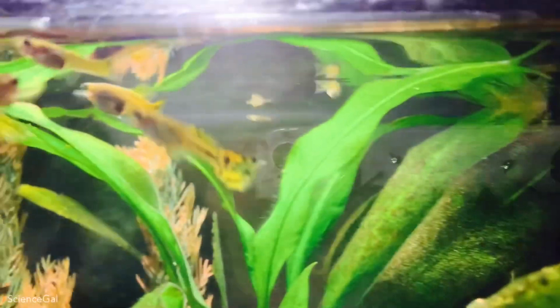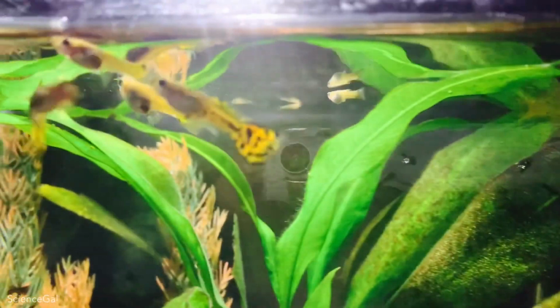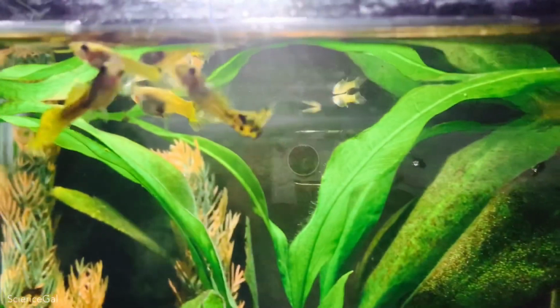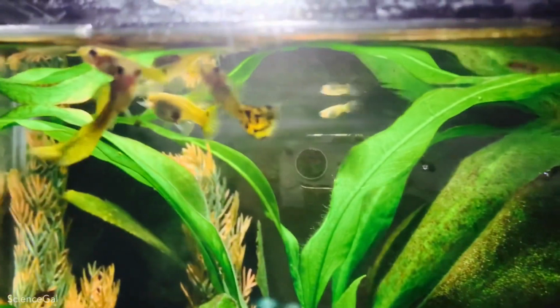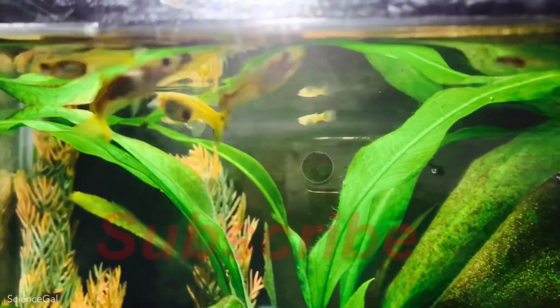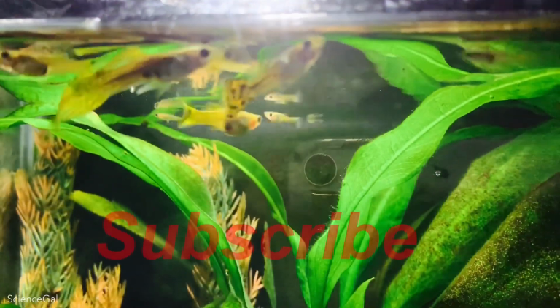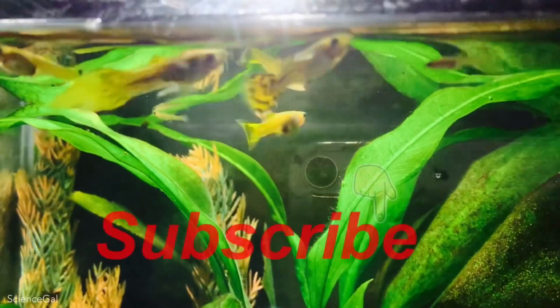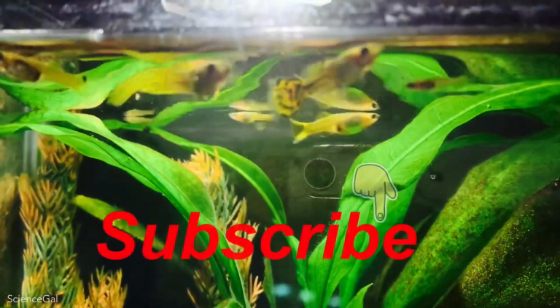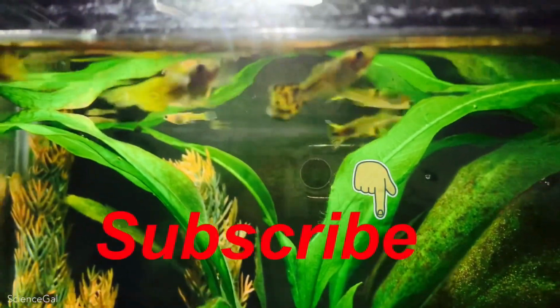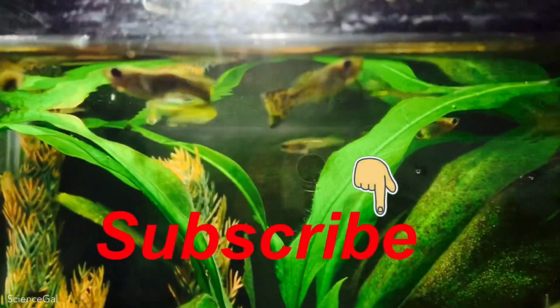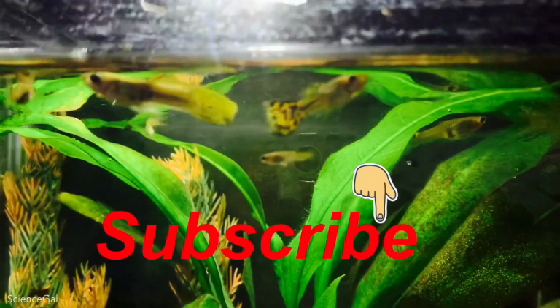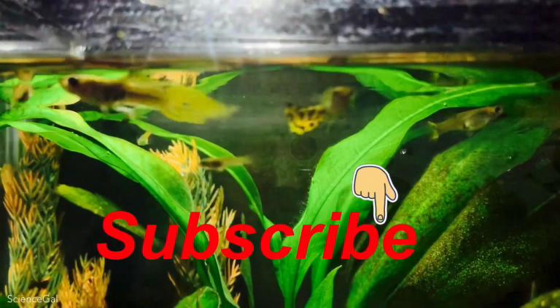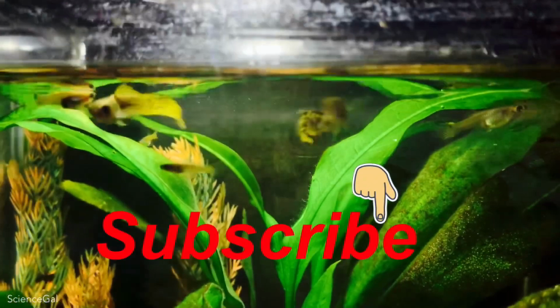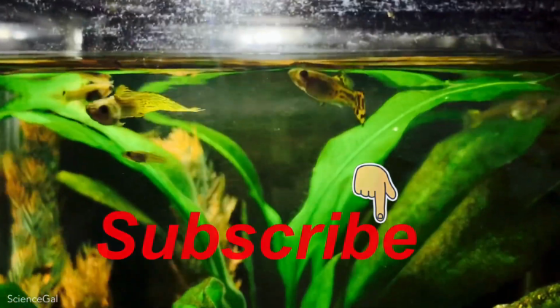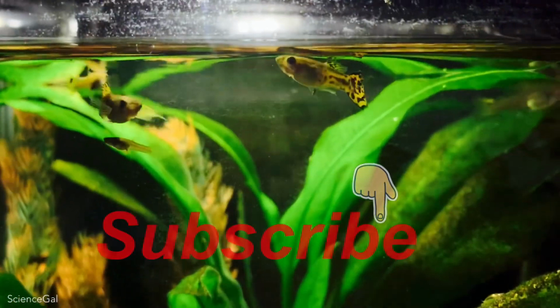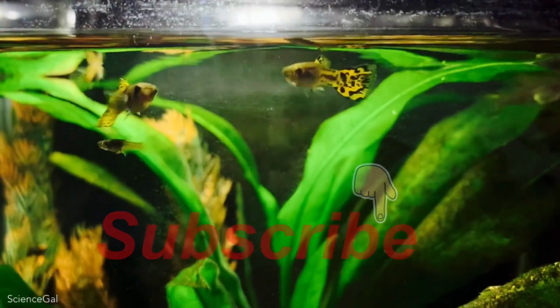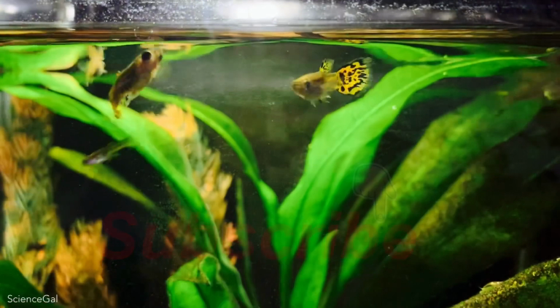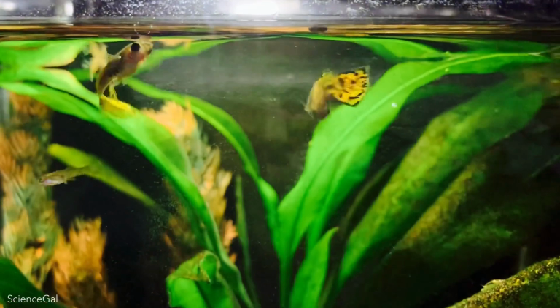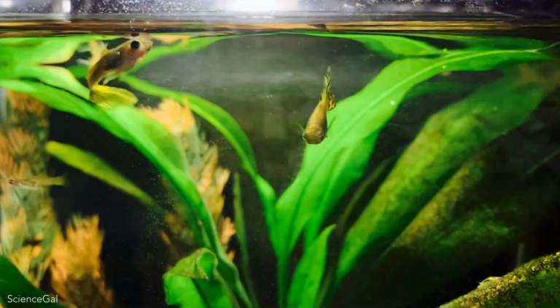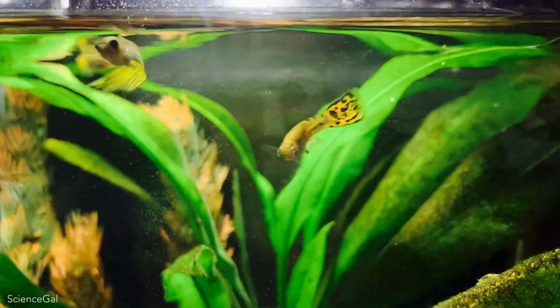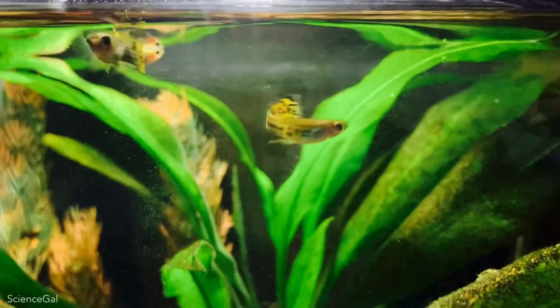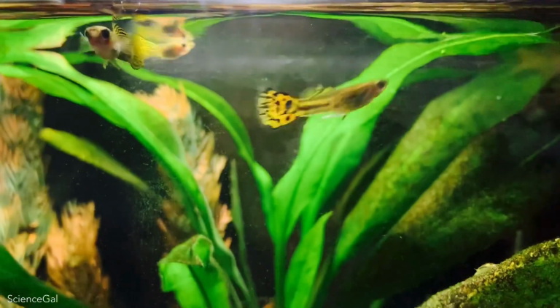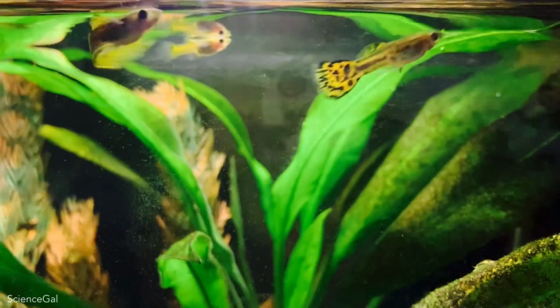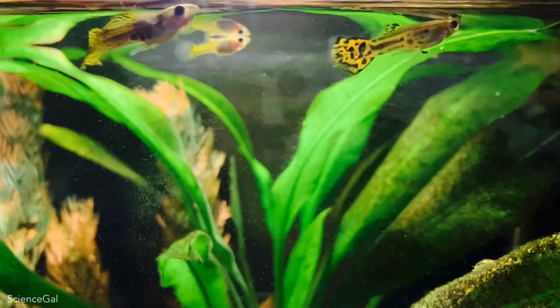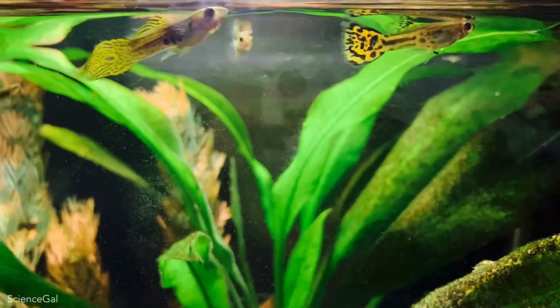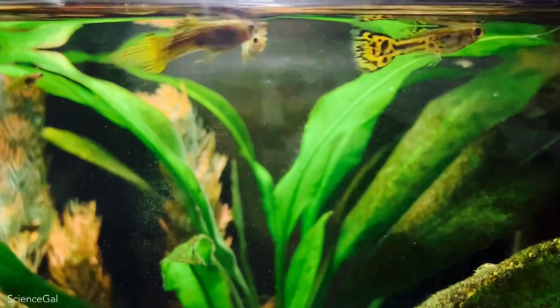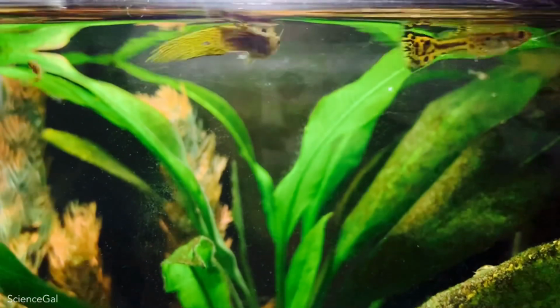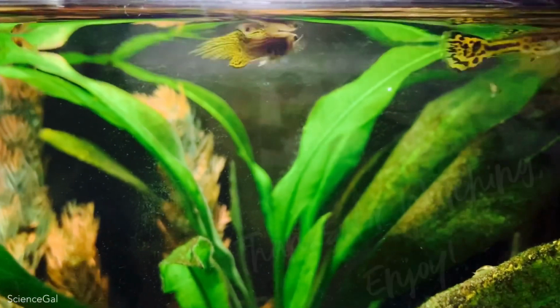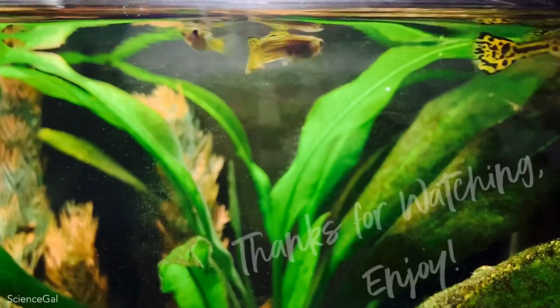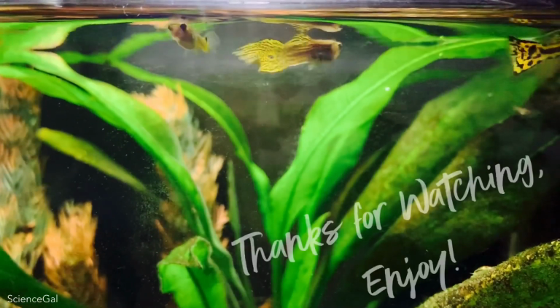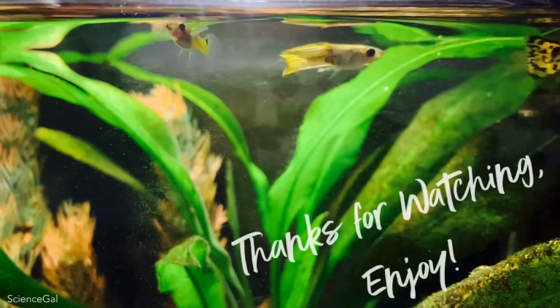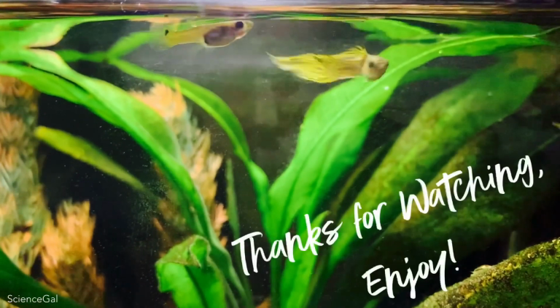Like, subscribe, and double check that the notification bell is clicked. Until next time, see you in the comments. Thanks for watching. Enjoy!